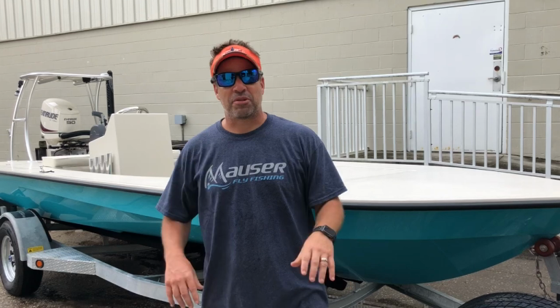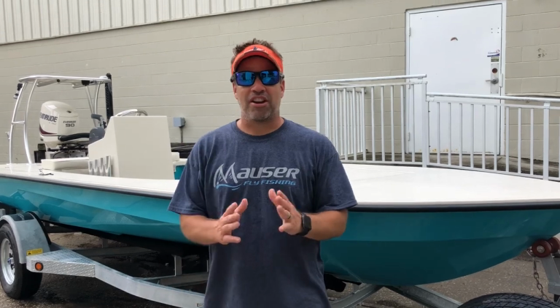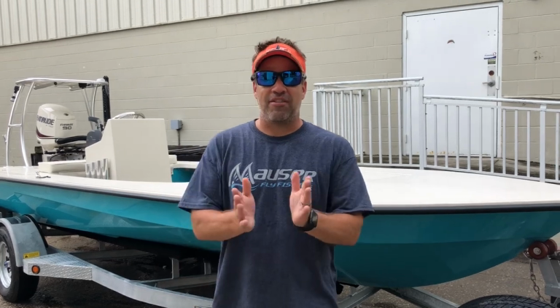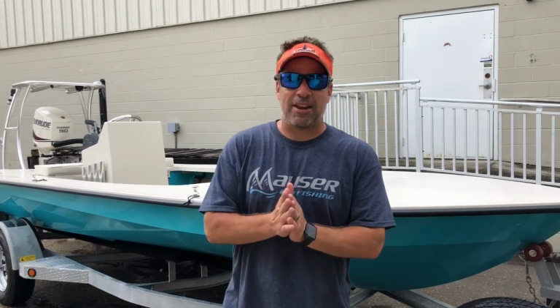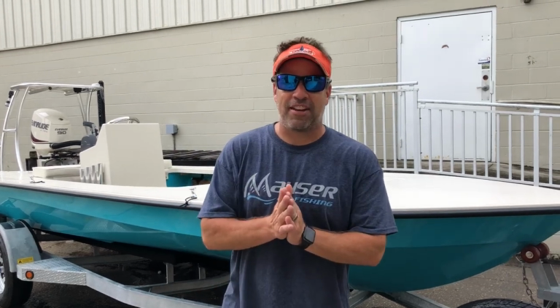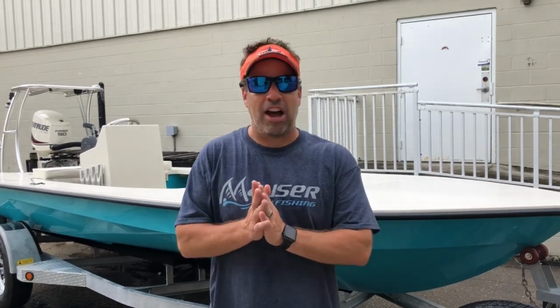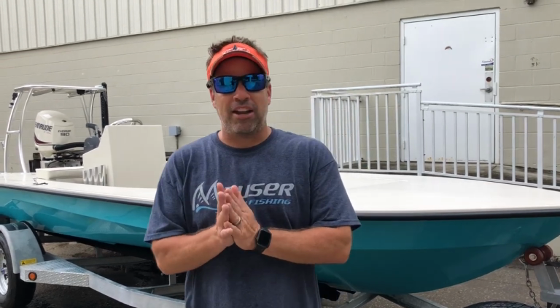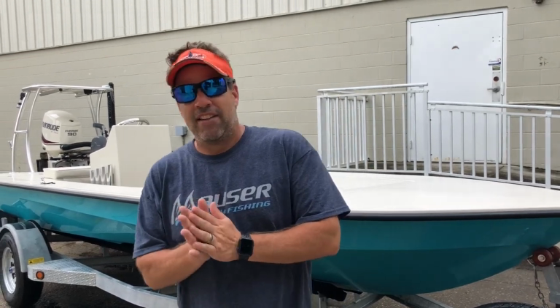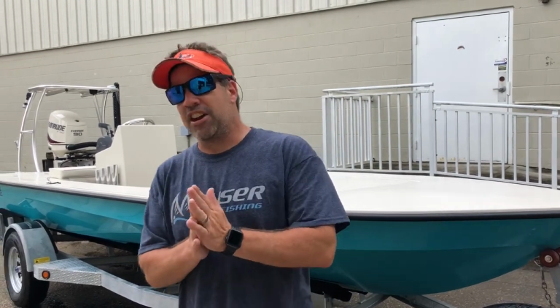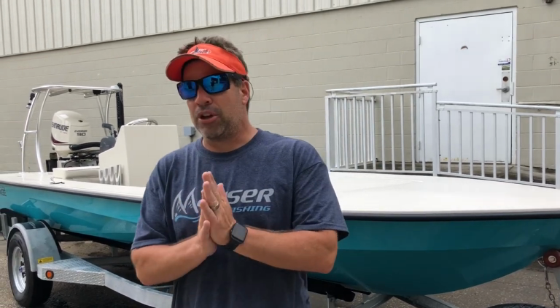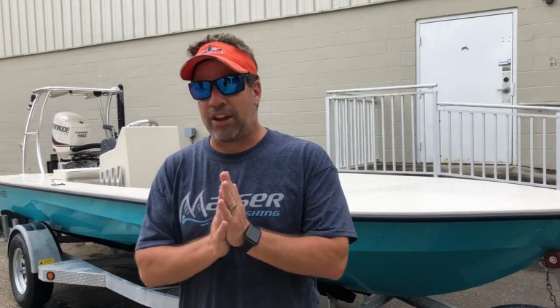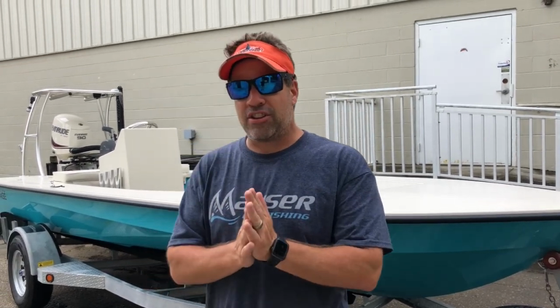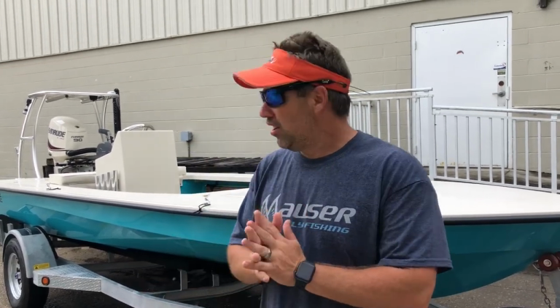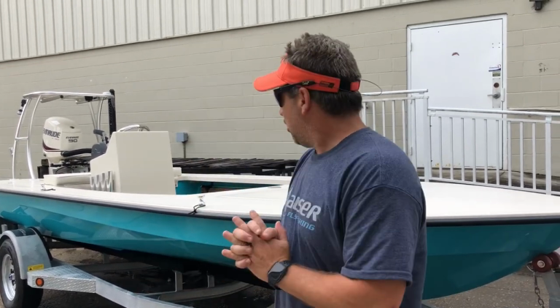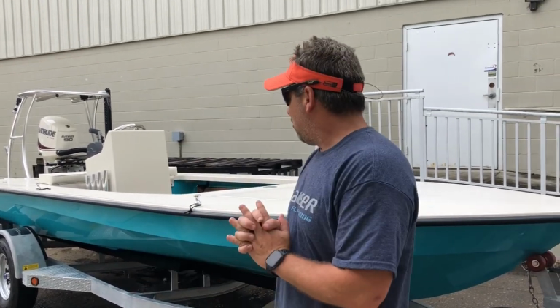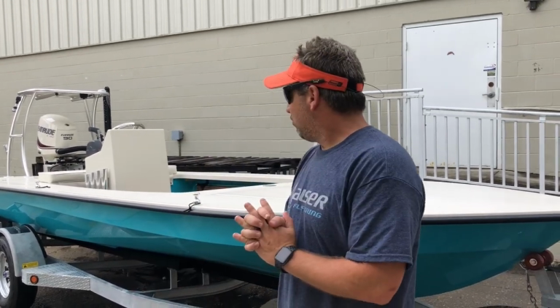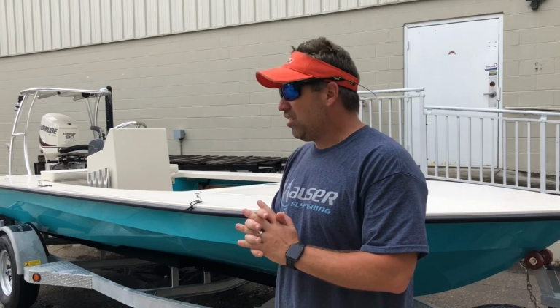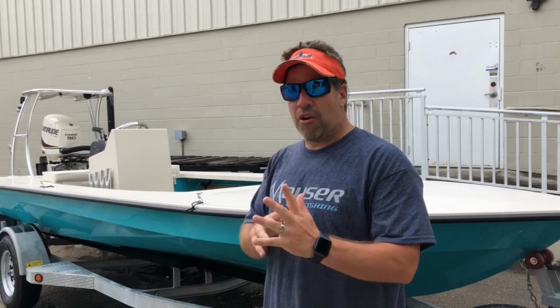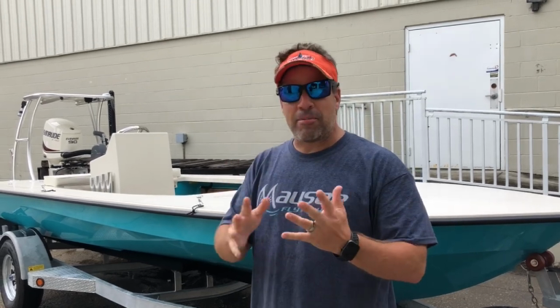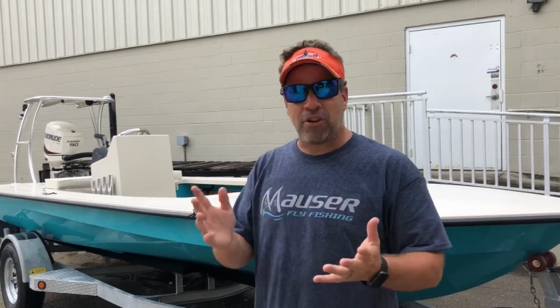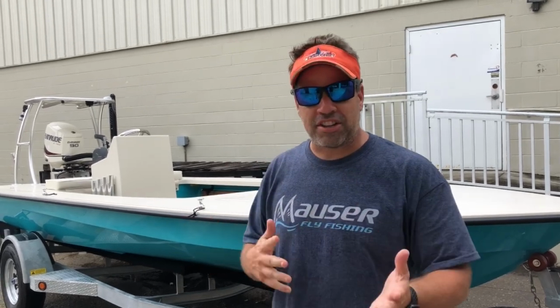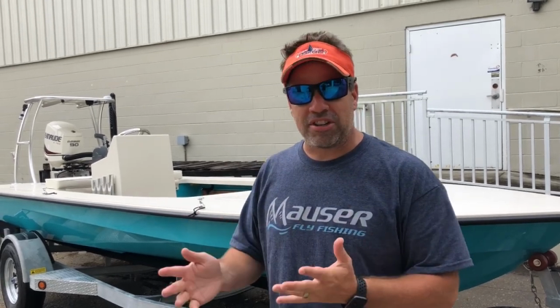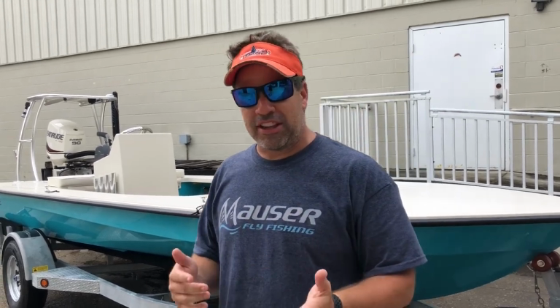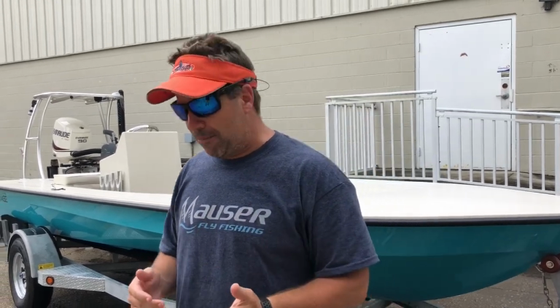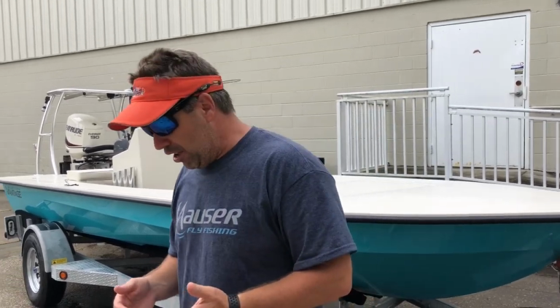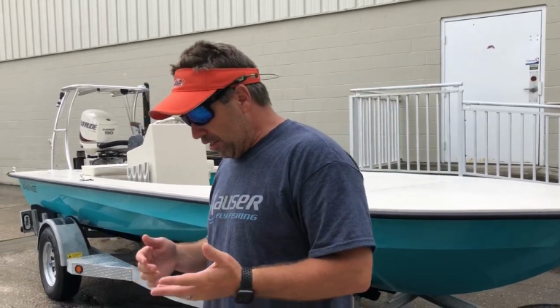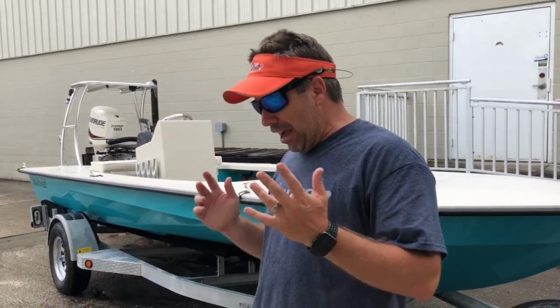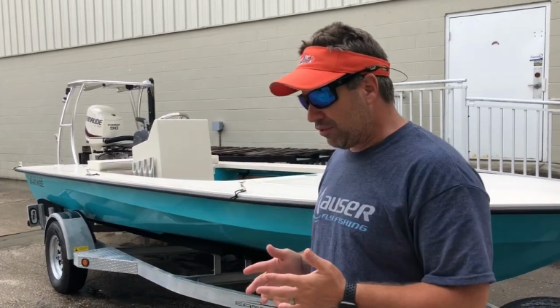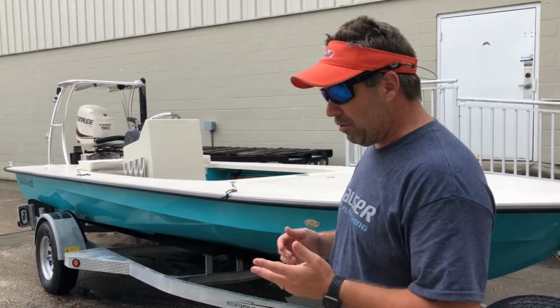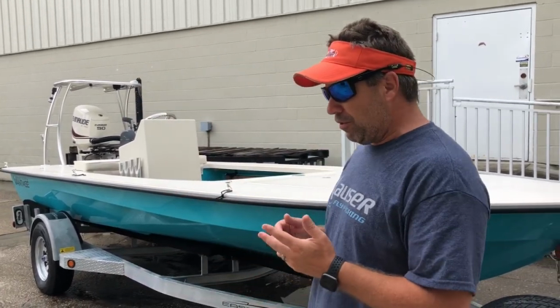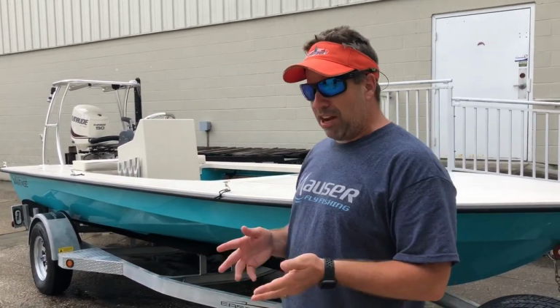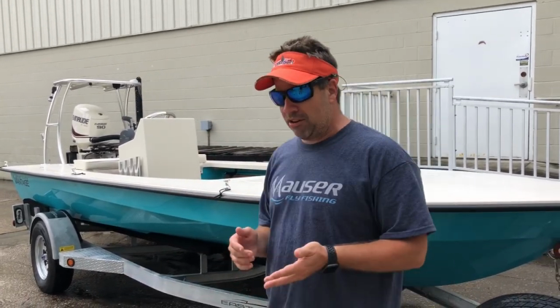Hi guys, what's going on? It's Kevin, East Cape Skiffs behind me. It's another beautiful Vantage. You always remember your first customers and stuff like that, but the Matthews family — we've known them for many years.